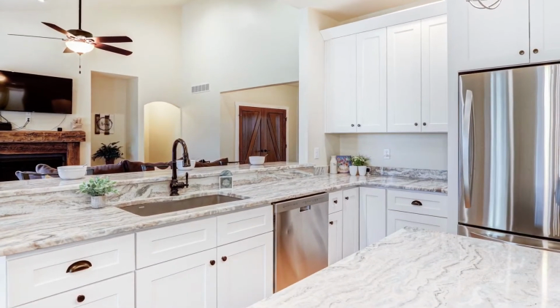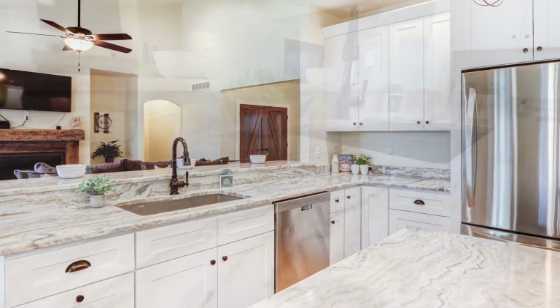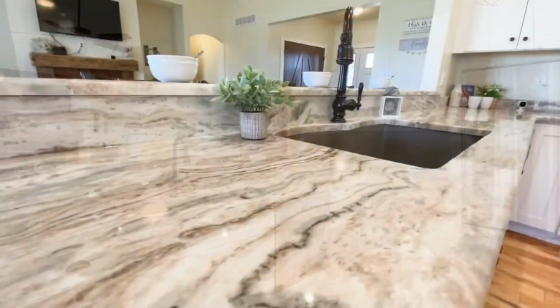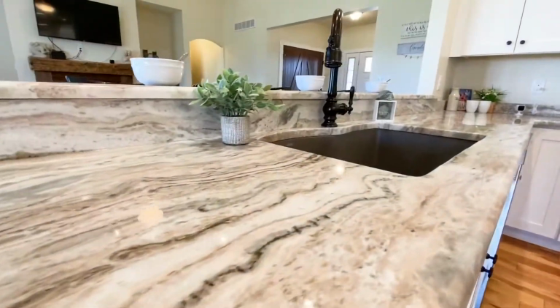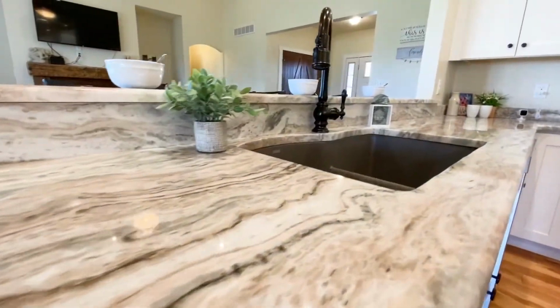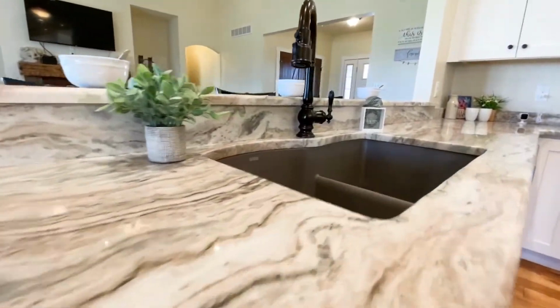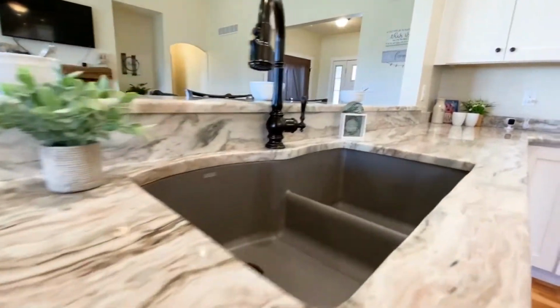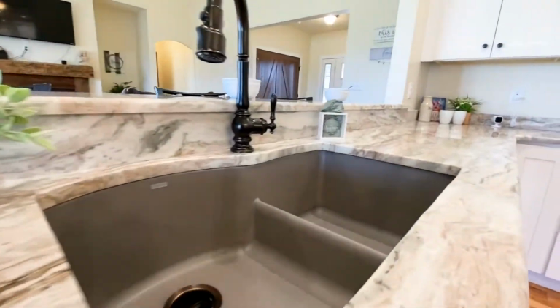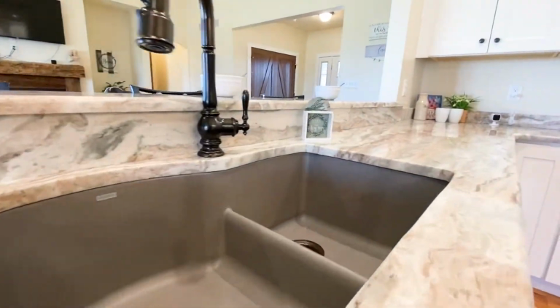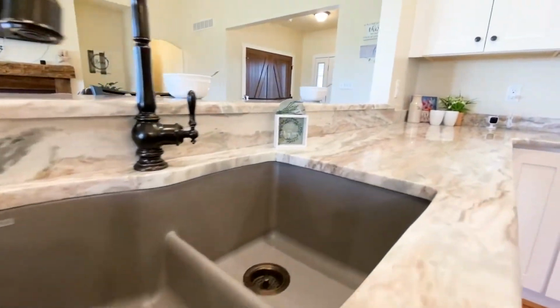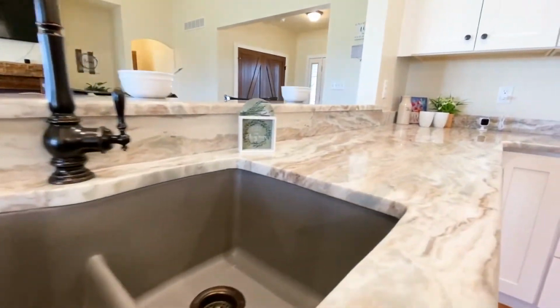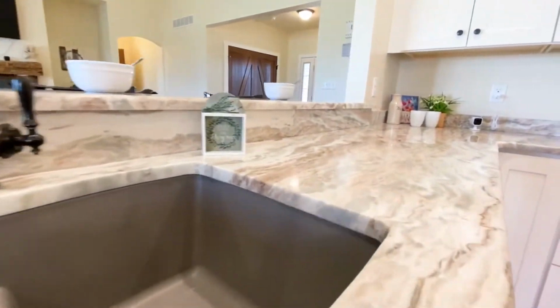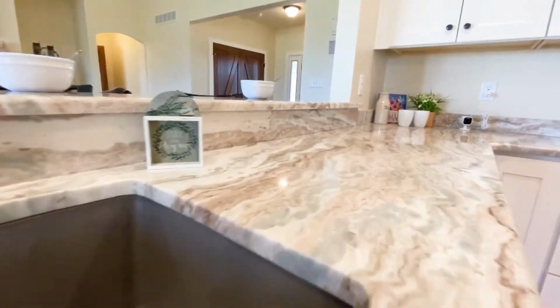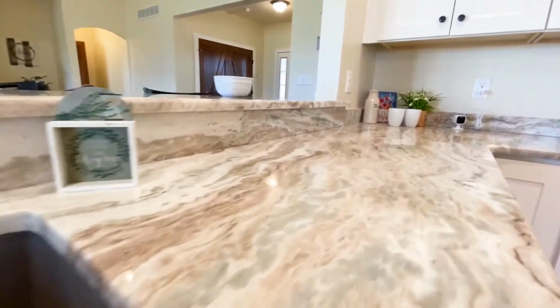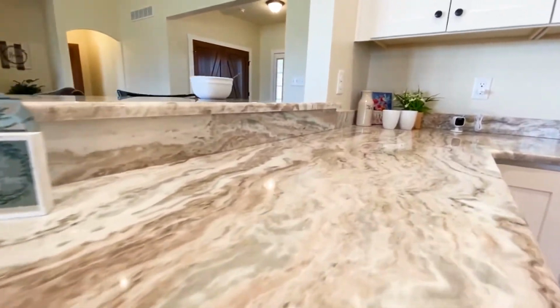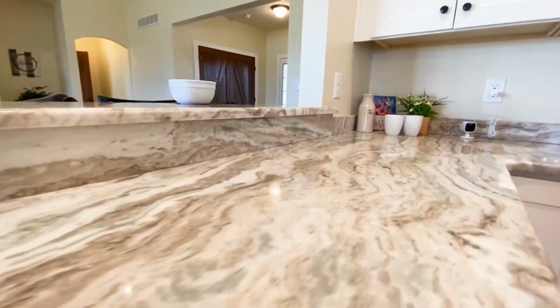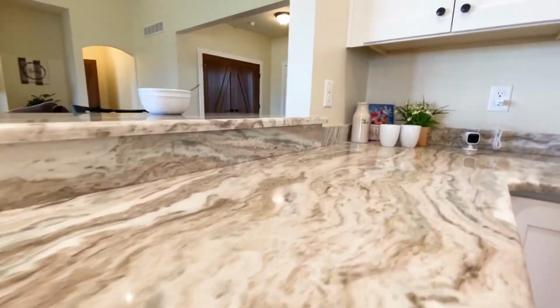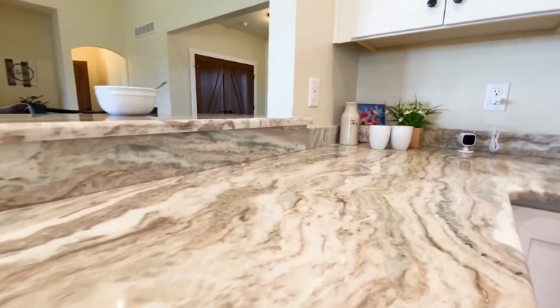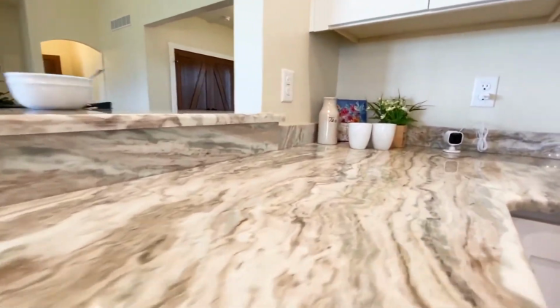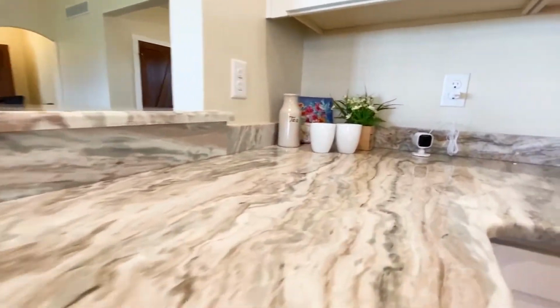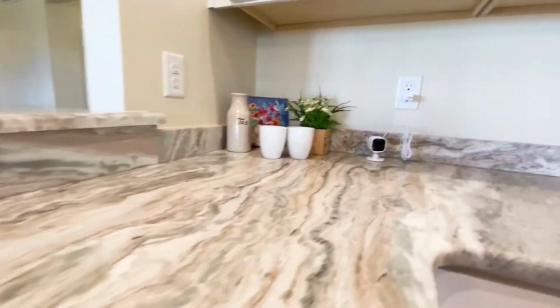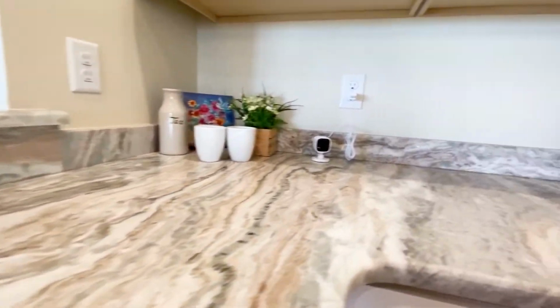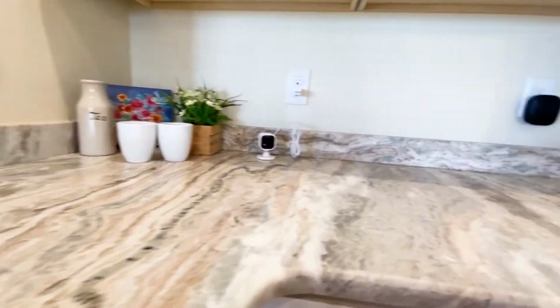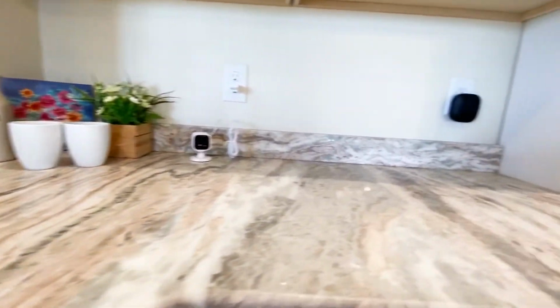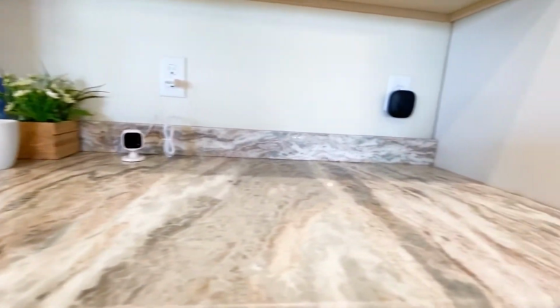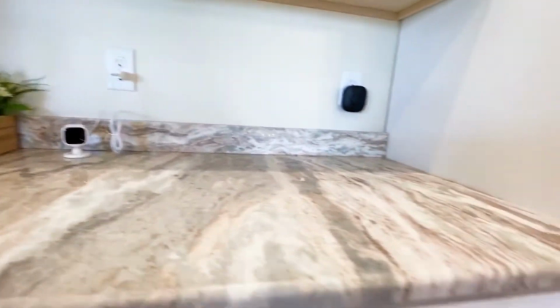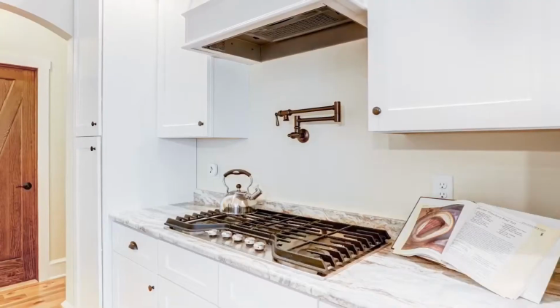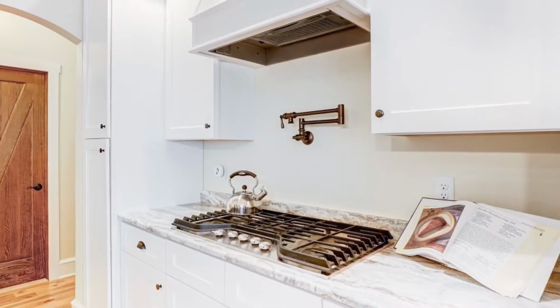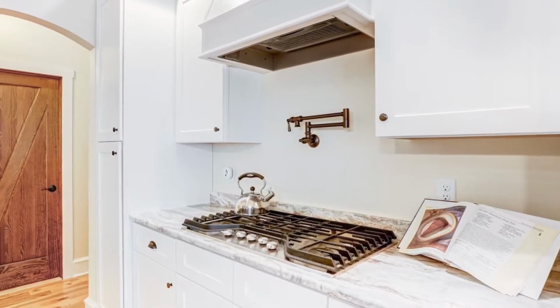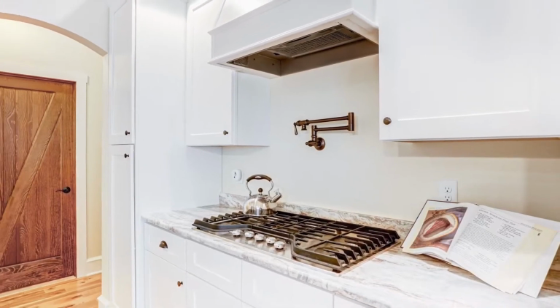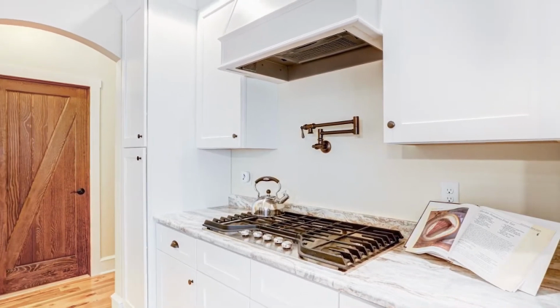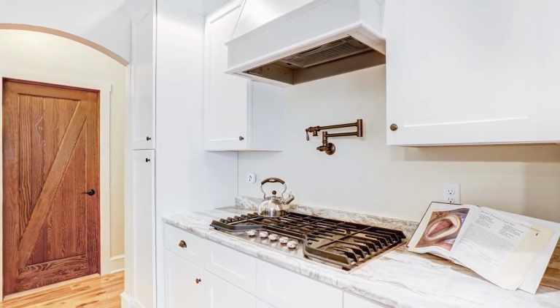A wonderful open layout with a spectacular kitchen featuring gorgeous countertops and even a pot filler. This home is ready for your greatest recipes — which one will you choose?